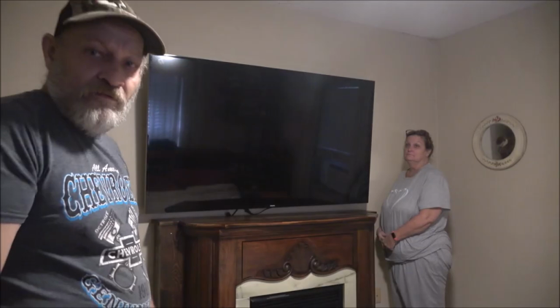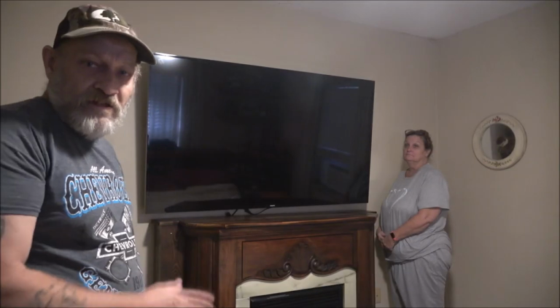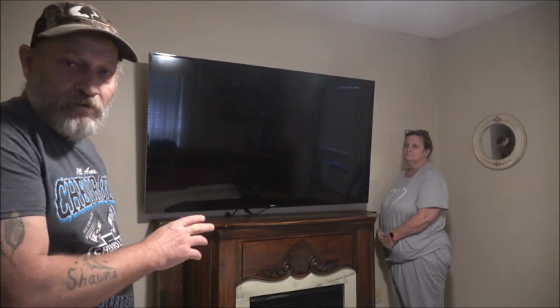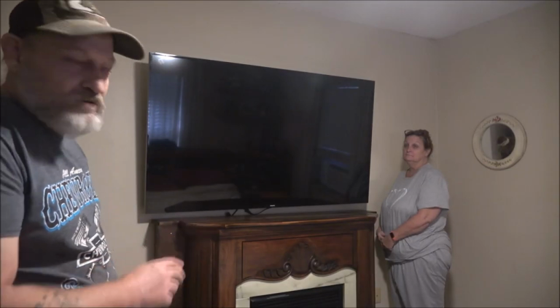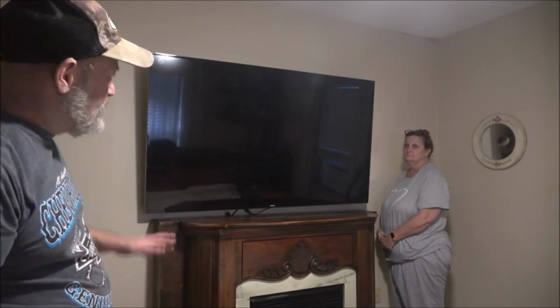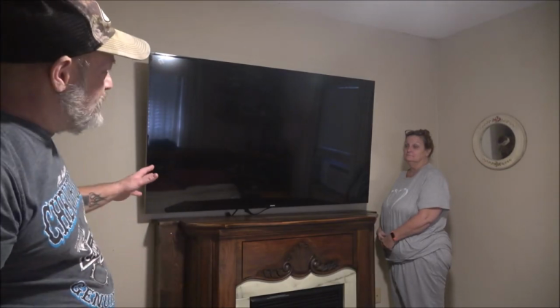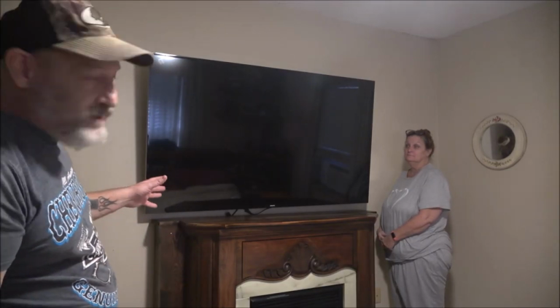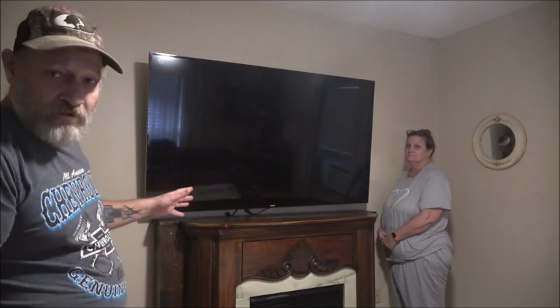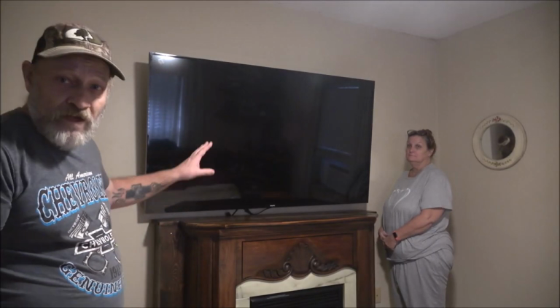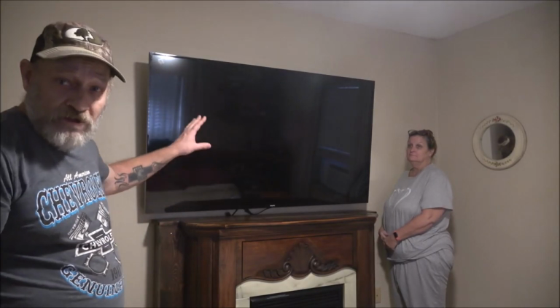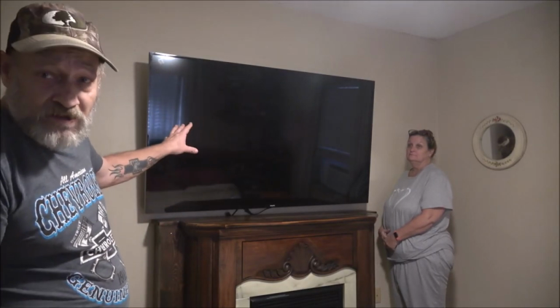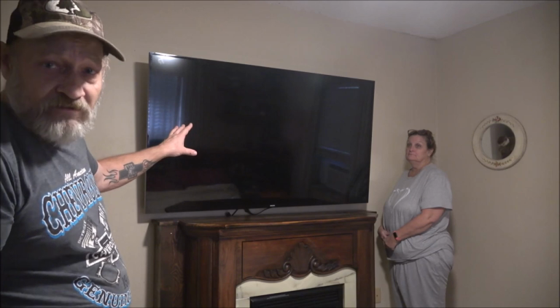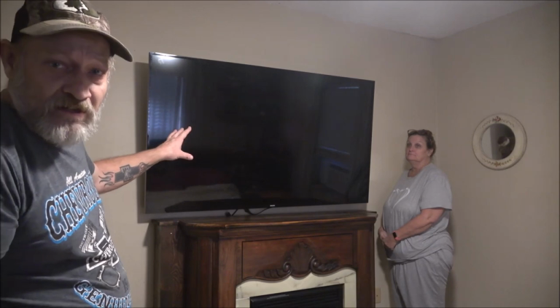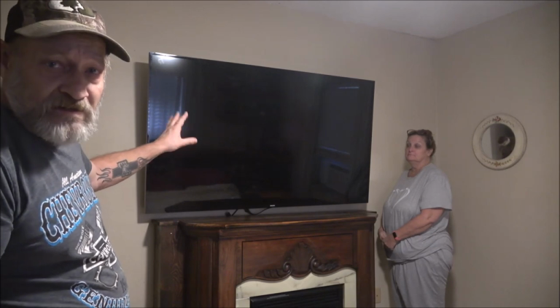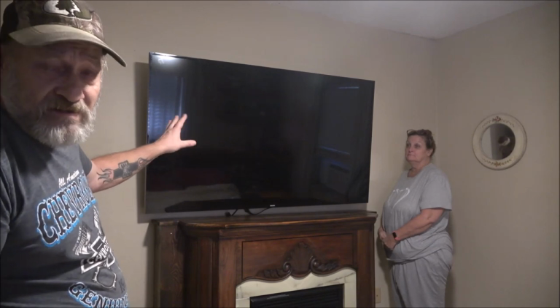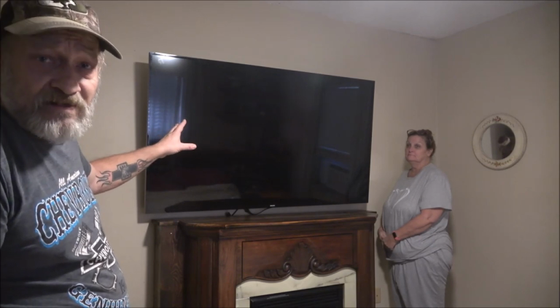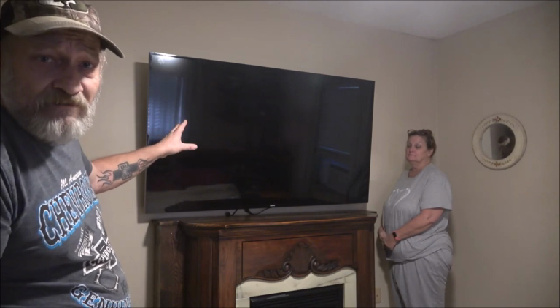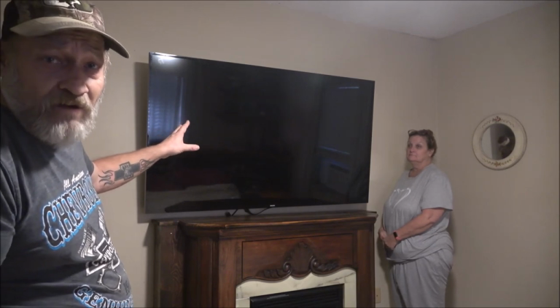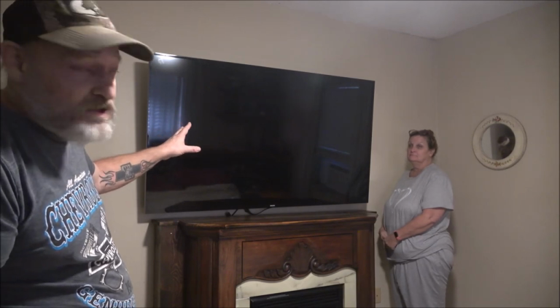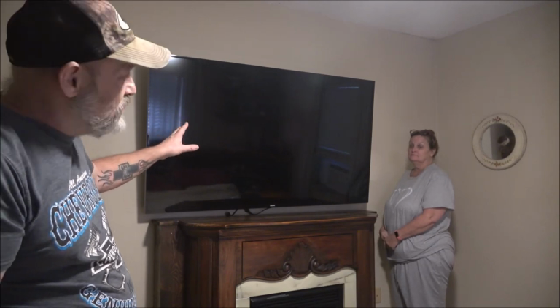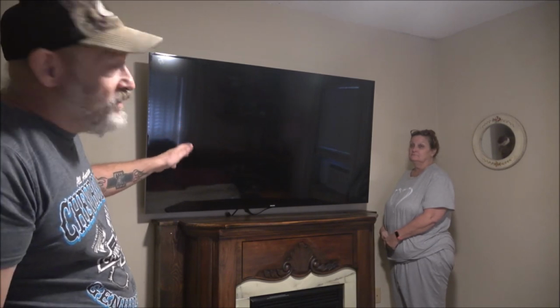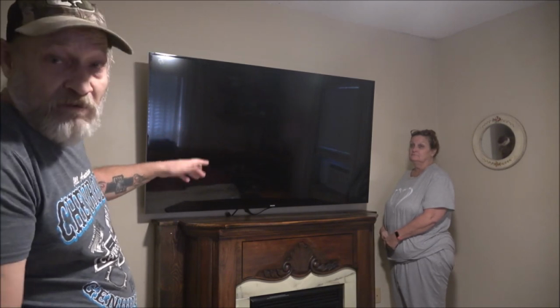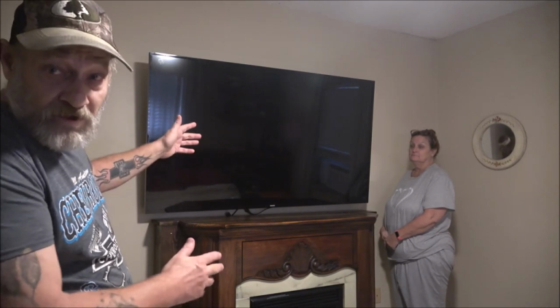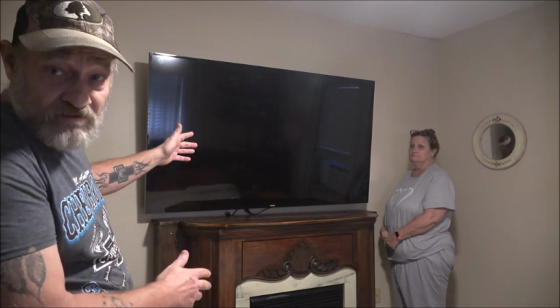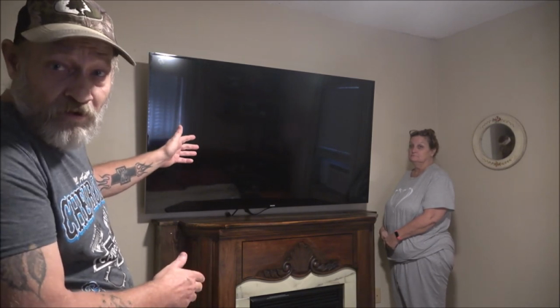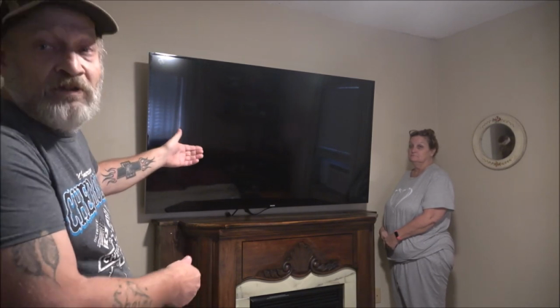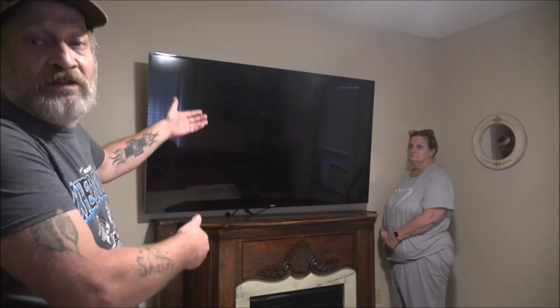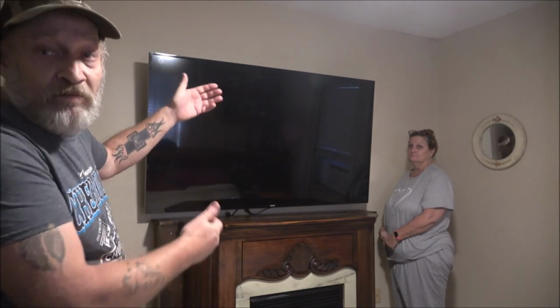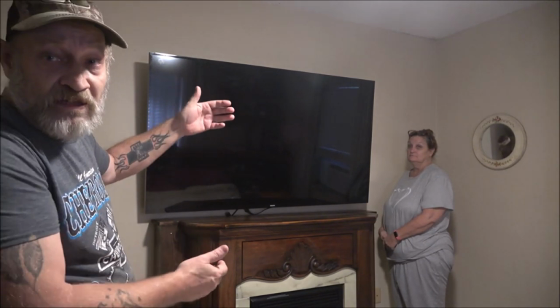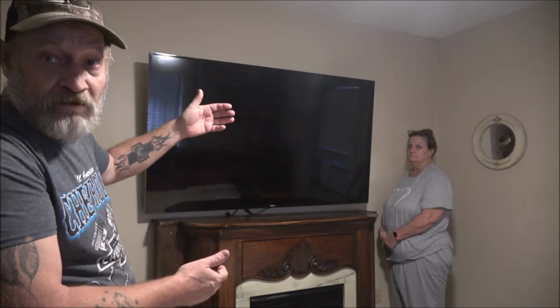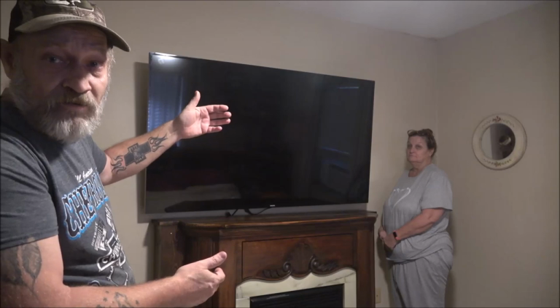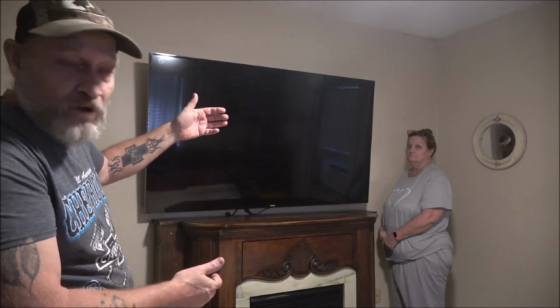First thing we're going to do is take the TV down. If you have a huge TV like this — this is a 65-inch — you may want to get some help to take it down off the wall.